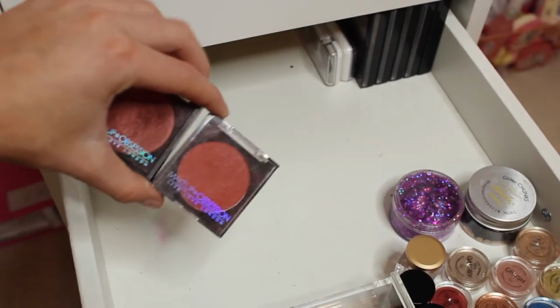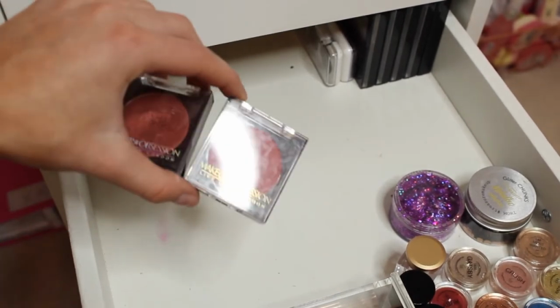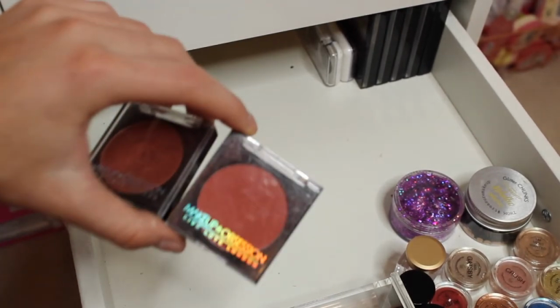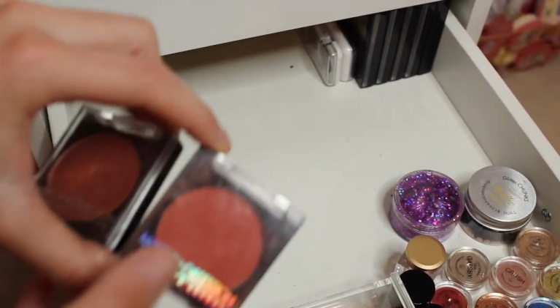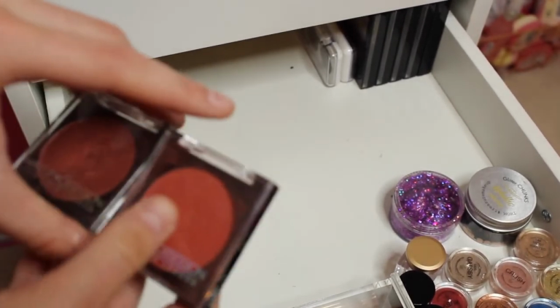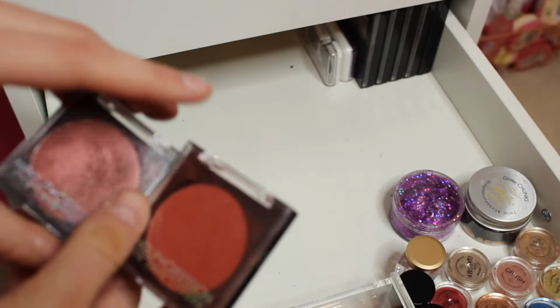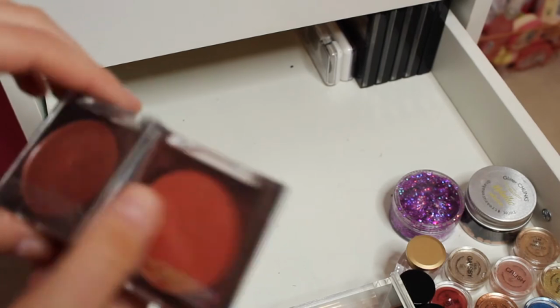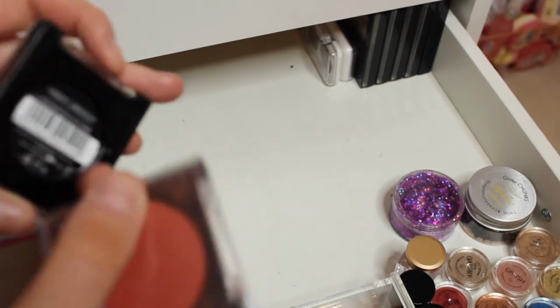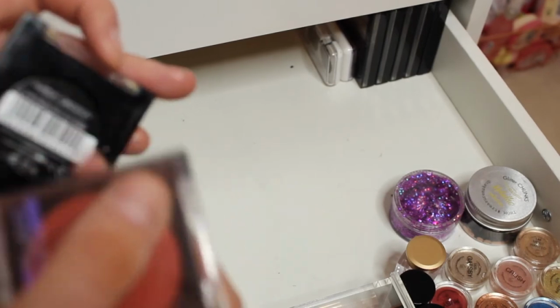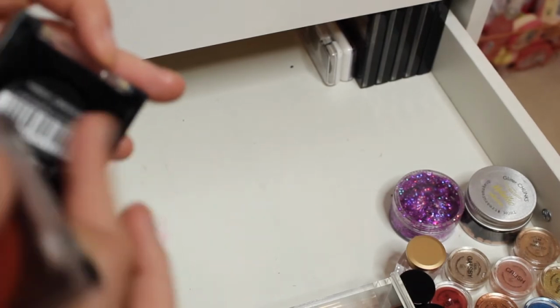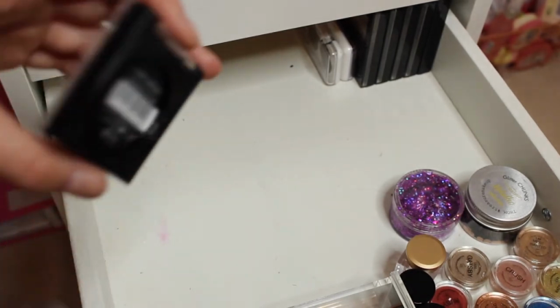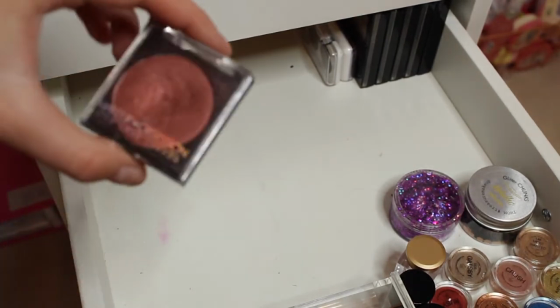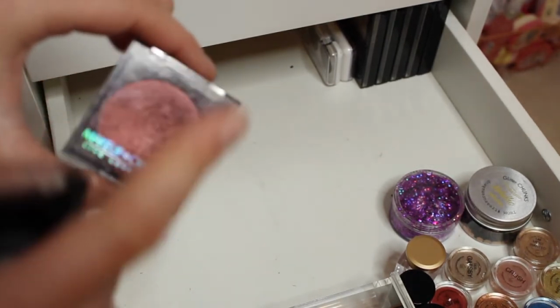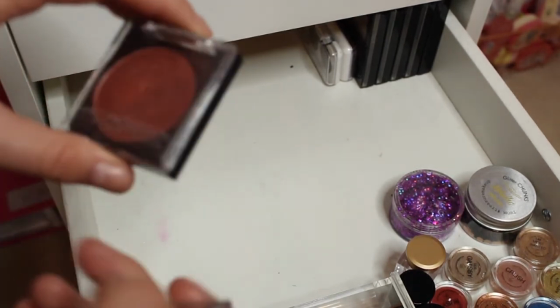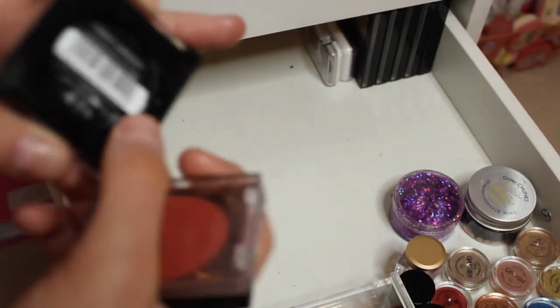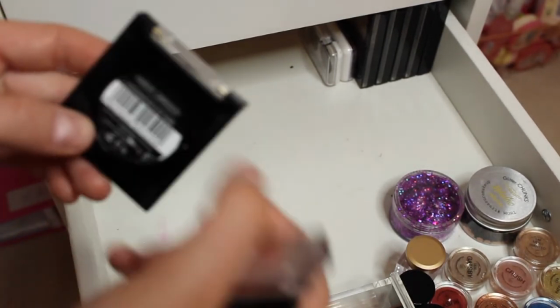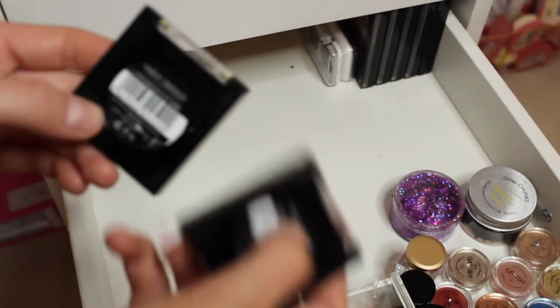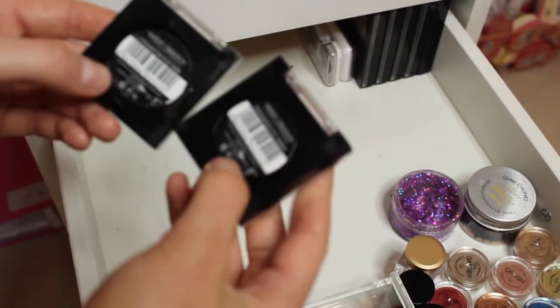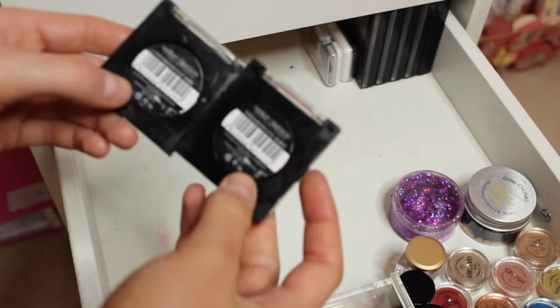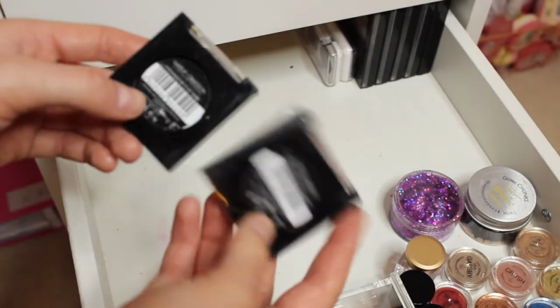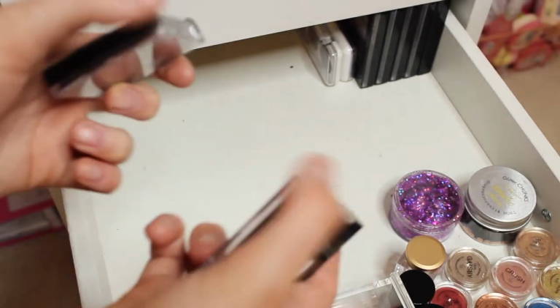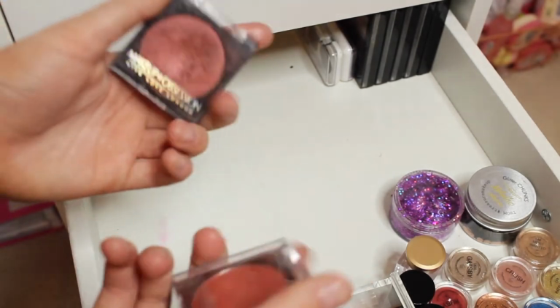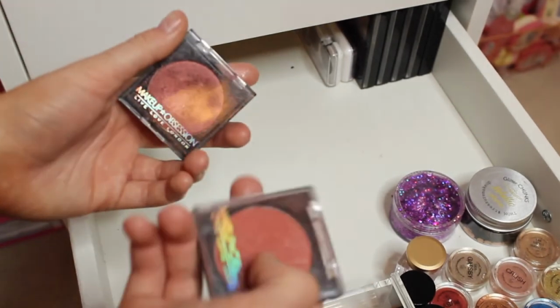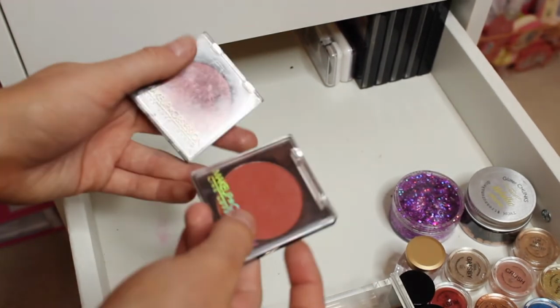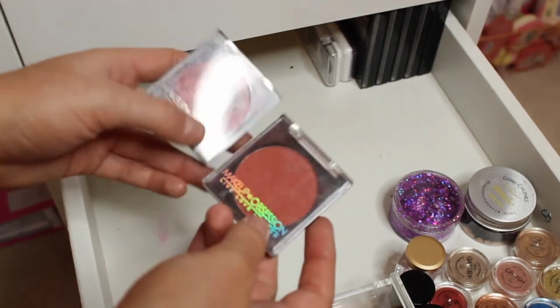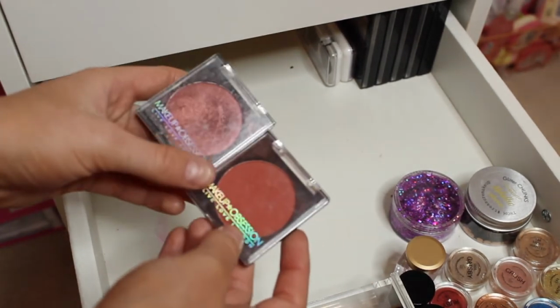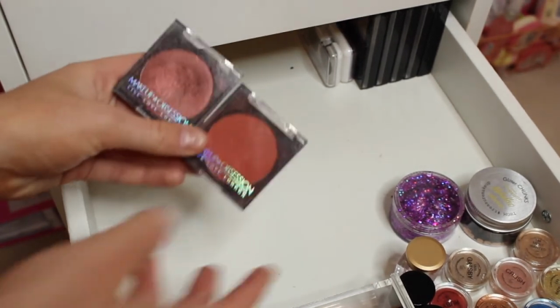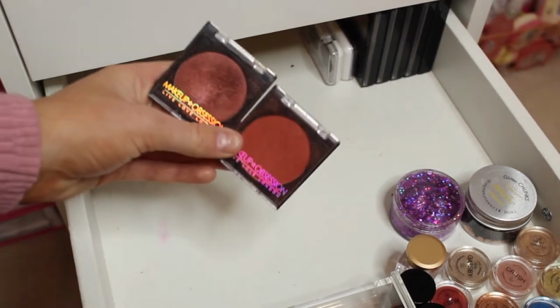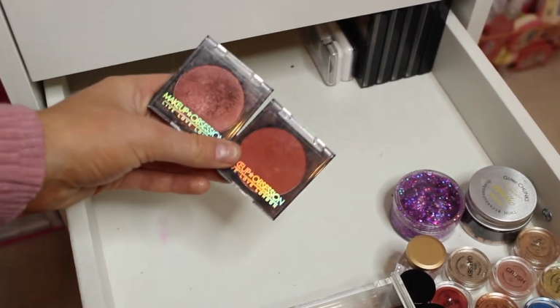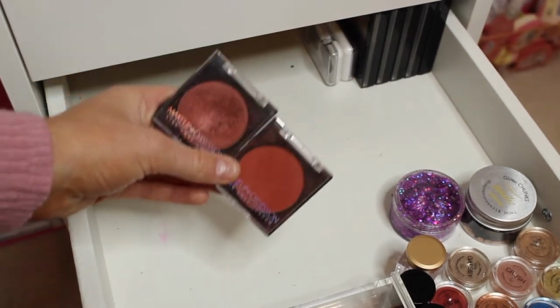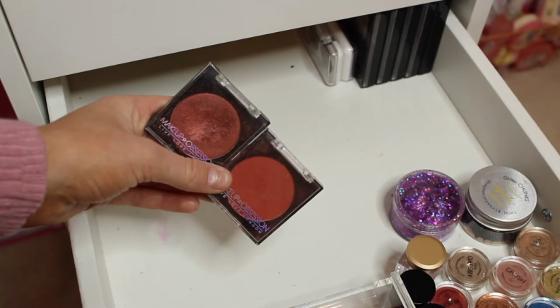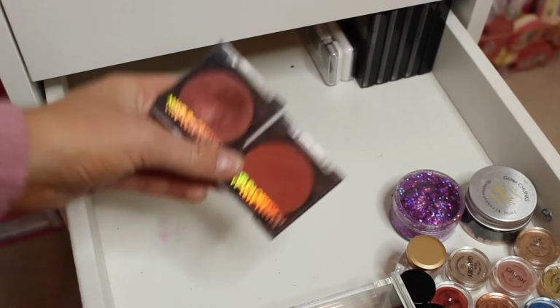Next I have two of the Makeup Obsession eyeshadow pans — you can actually take these out and put them in the palette. The two shades I've got are Rare and Burn, so I've got a shimmer and a matte. I used to use these all the time and they are so good.